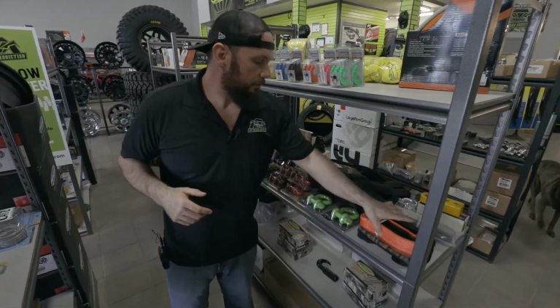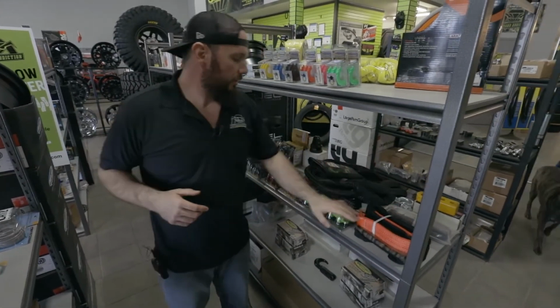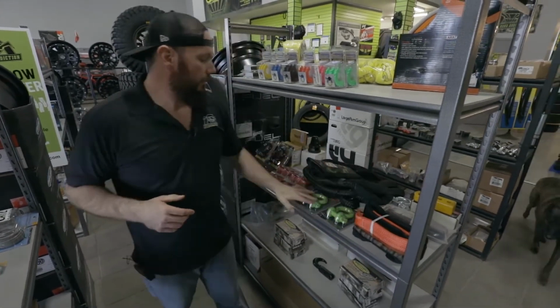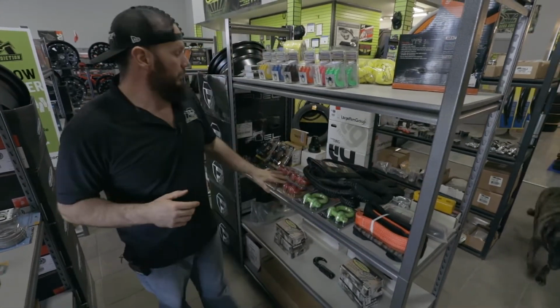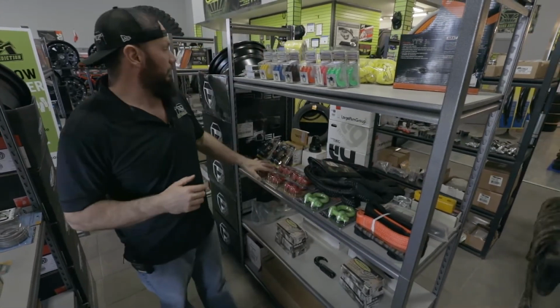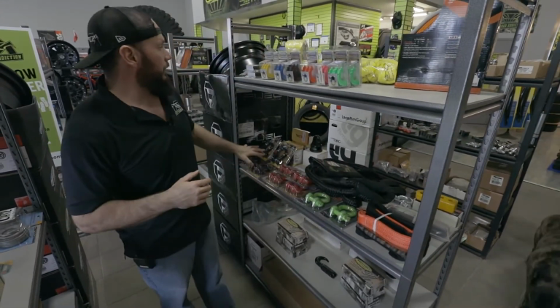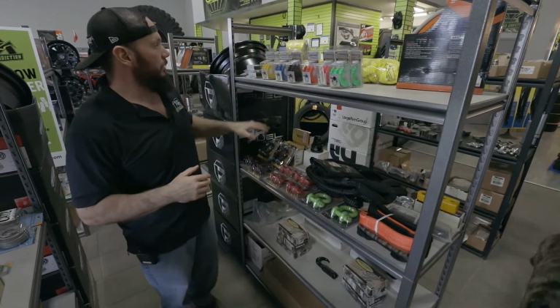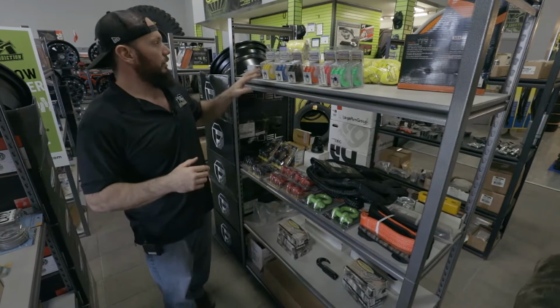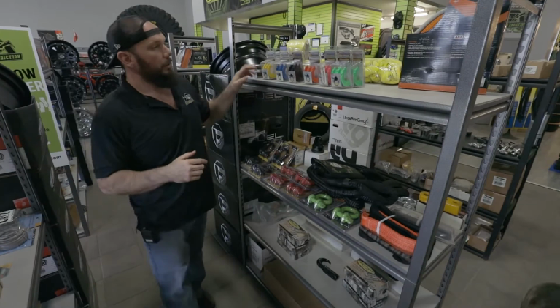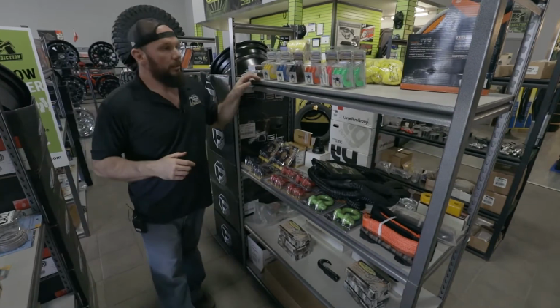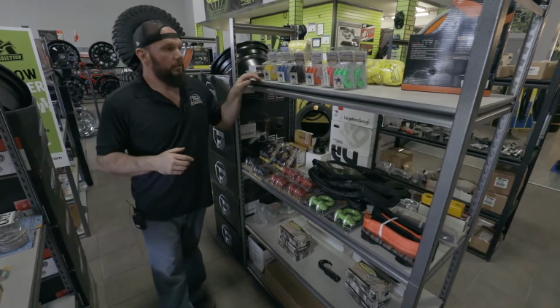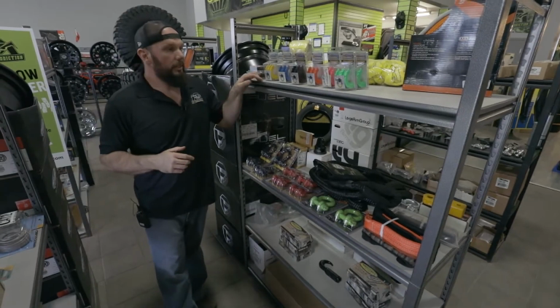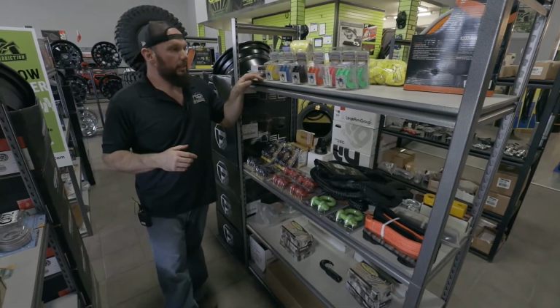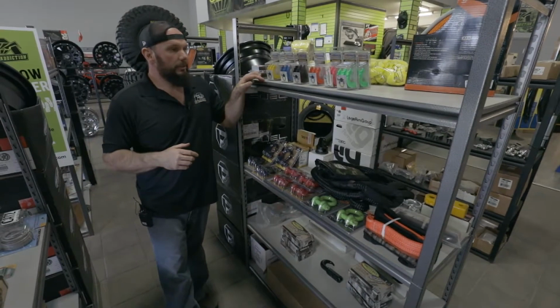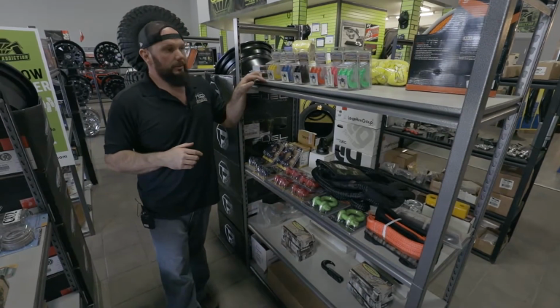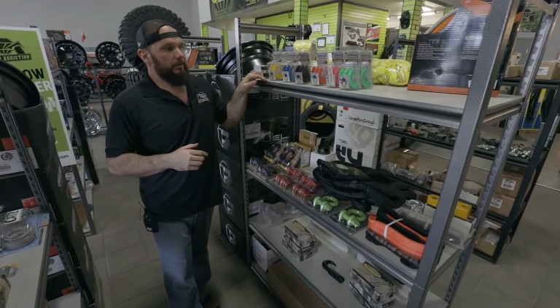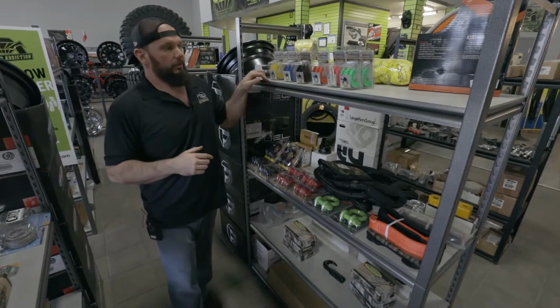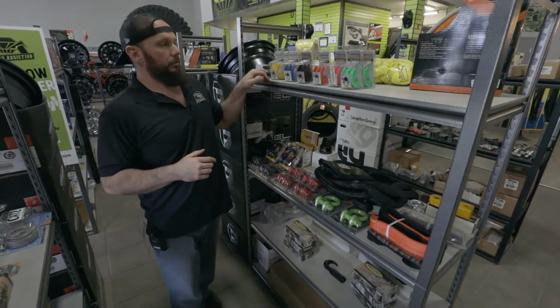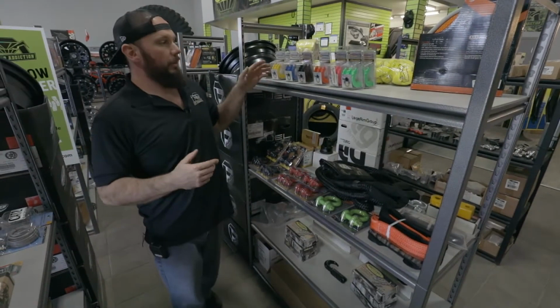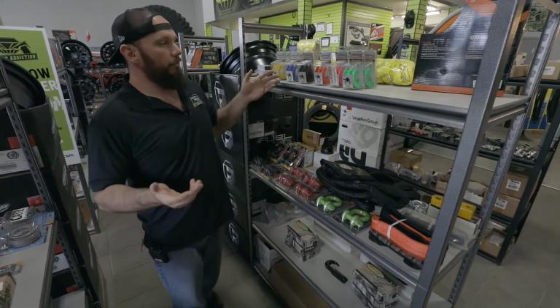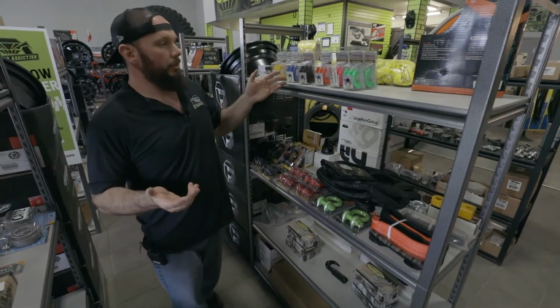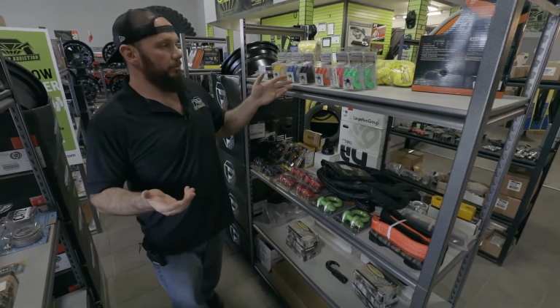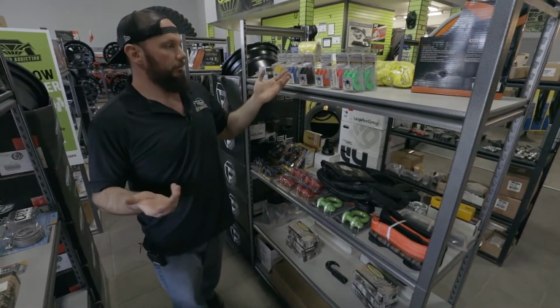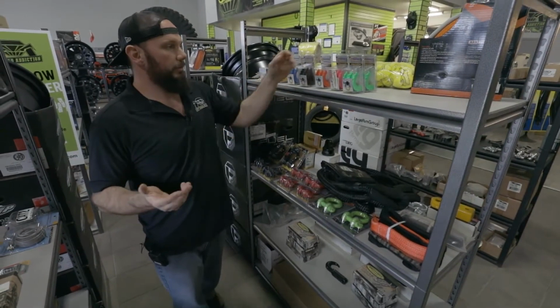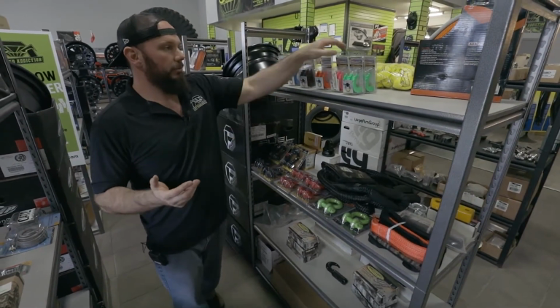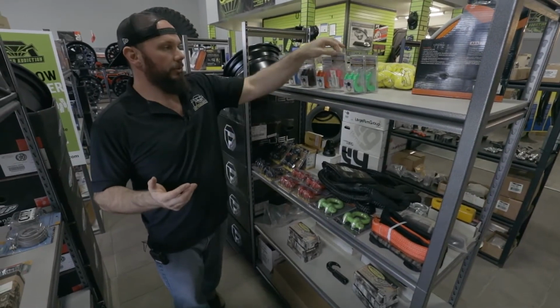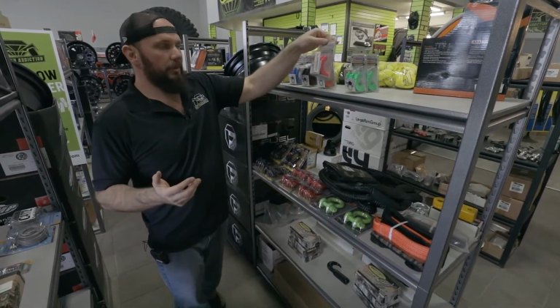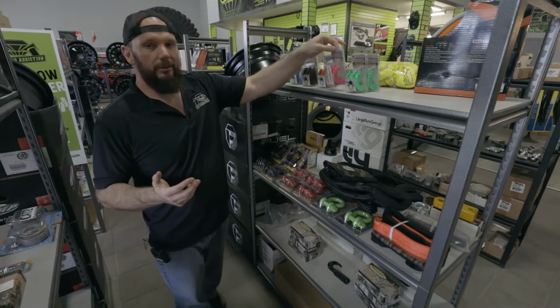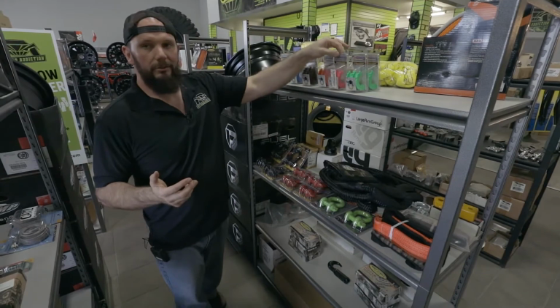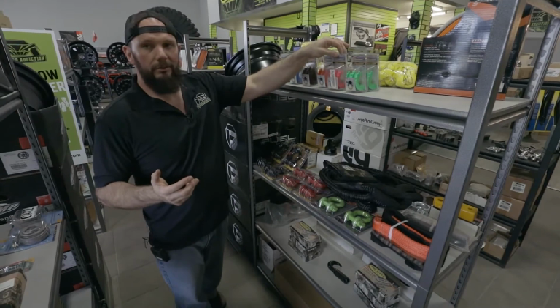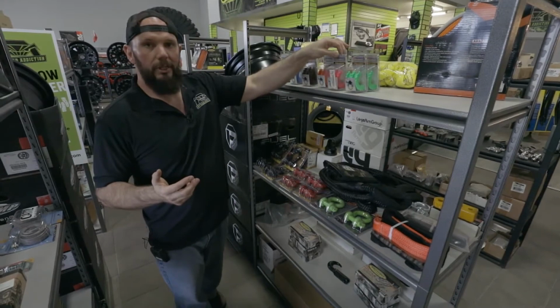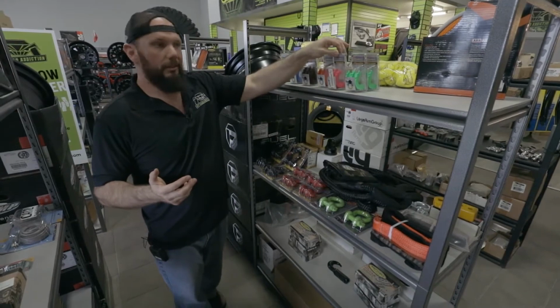Tree savers, some D-rings, D-ring isolators — and if you like pink, we got it.